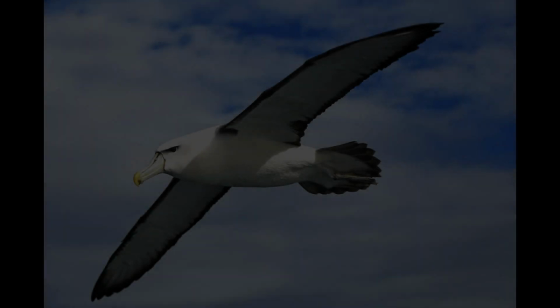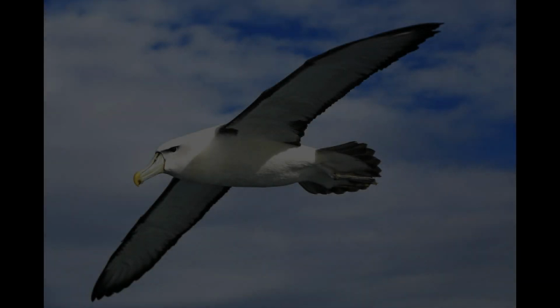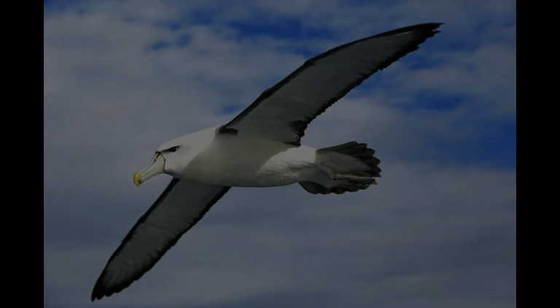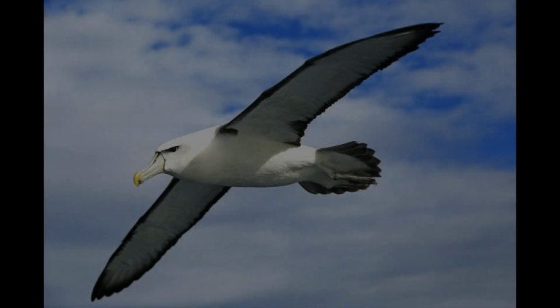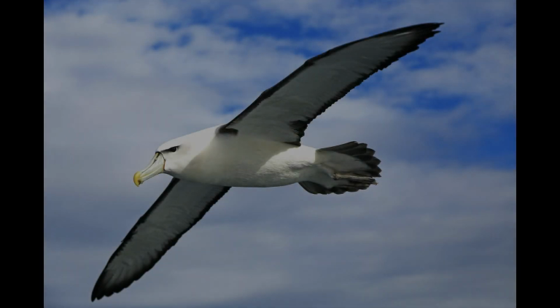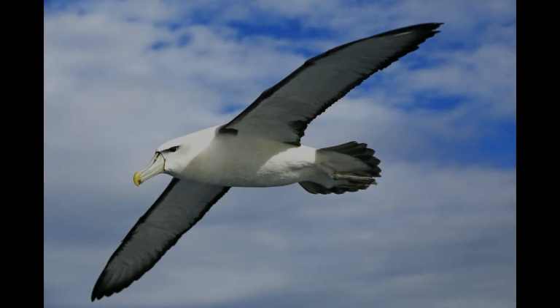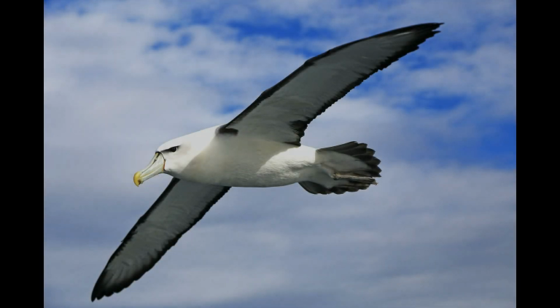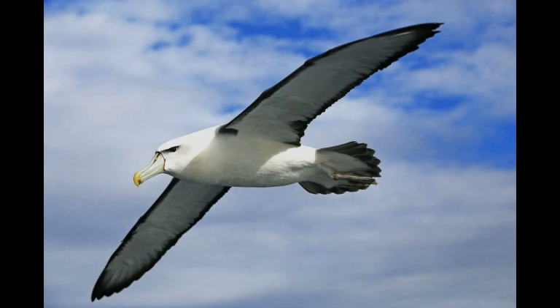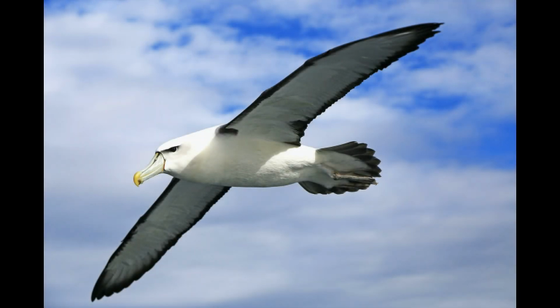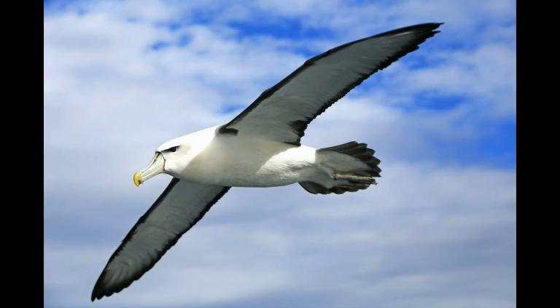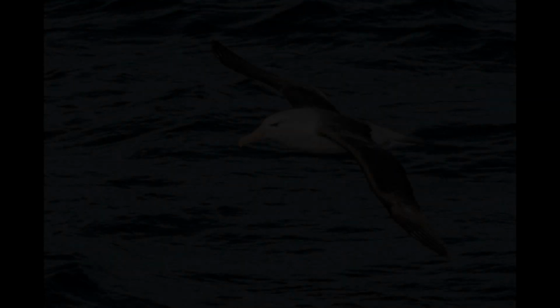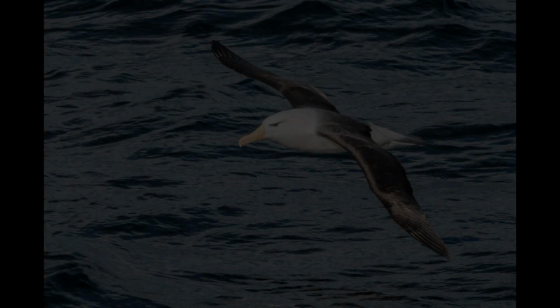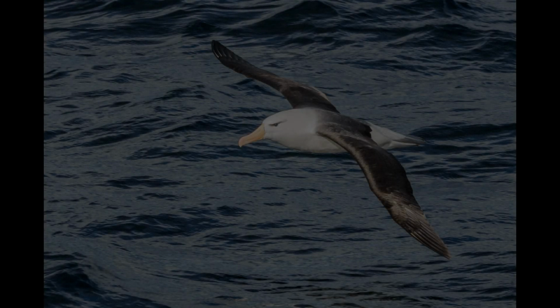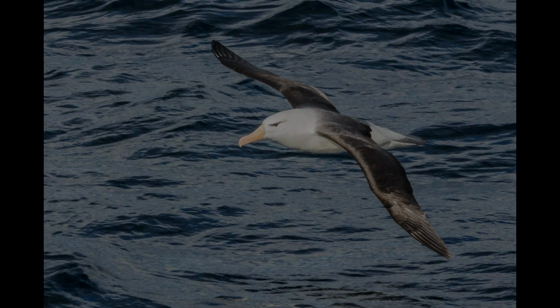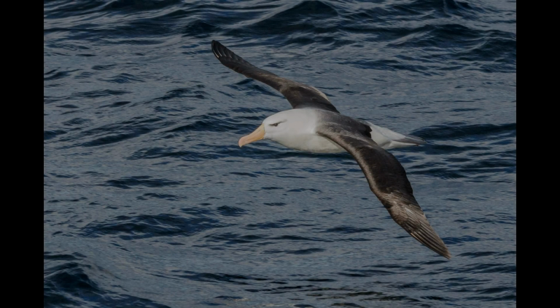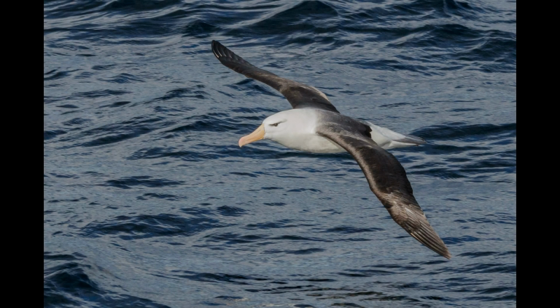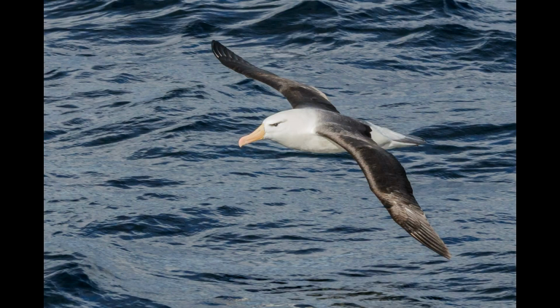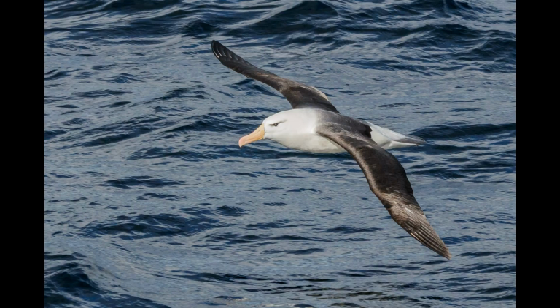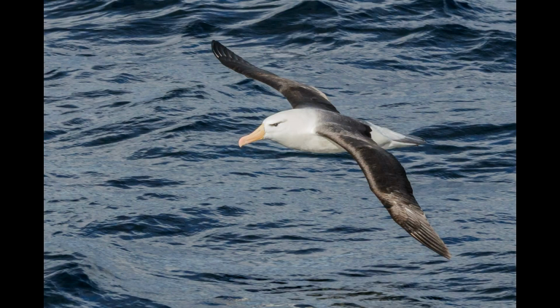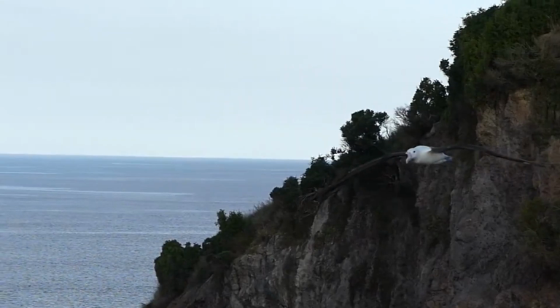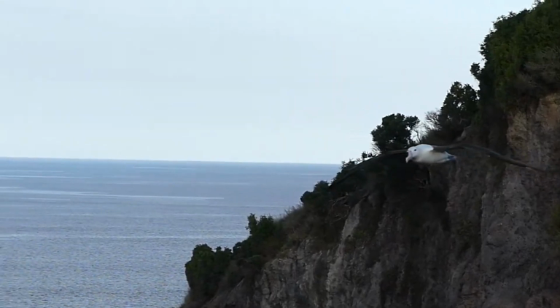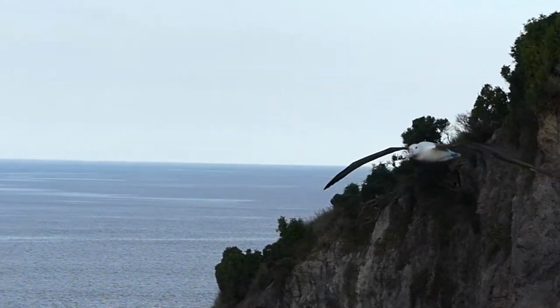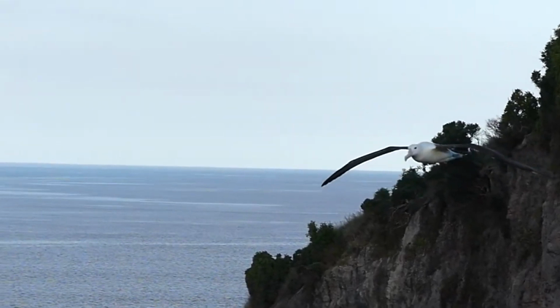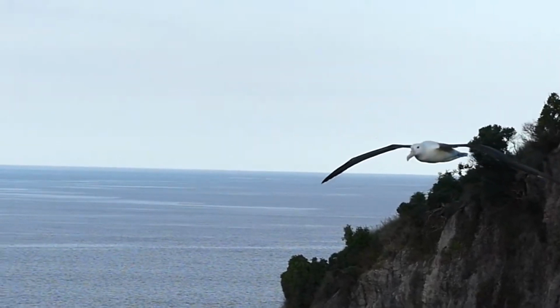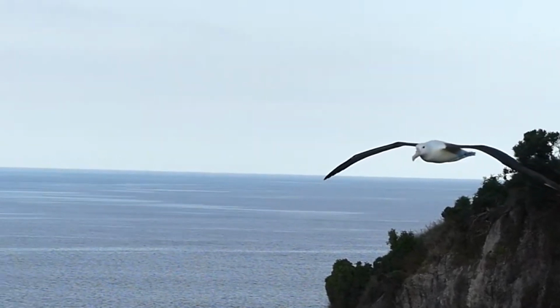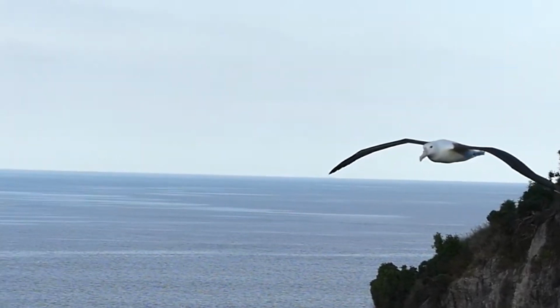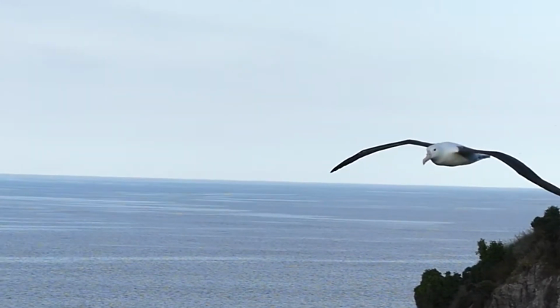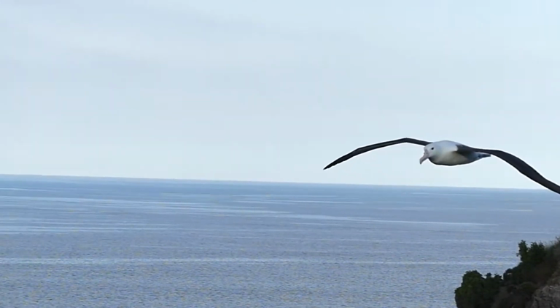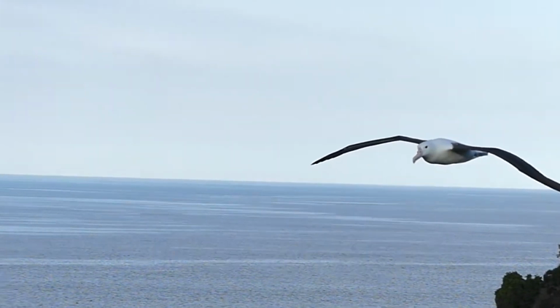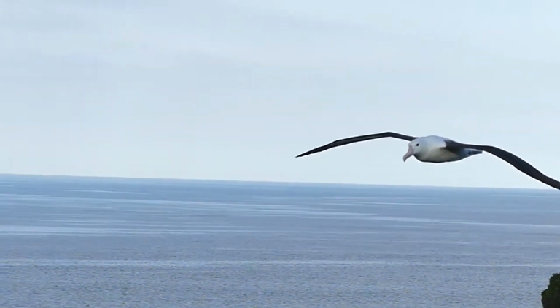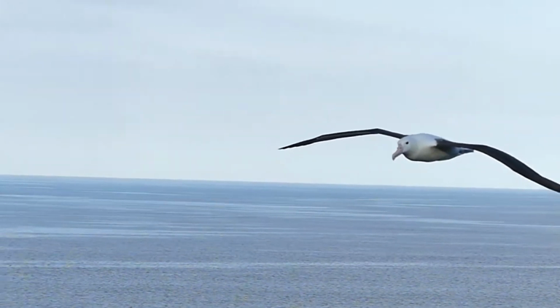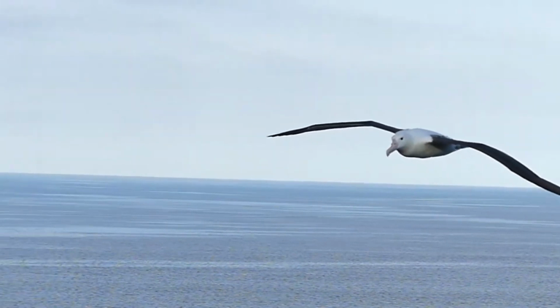The plumage of these birds is mainly white, darker on the dorsal side and wingtips. It becomes lighter with age. The plumage is dense and close-fitting.